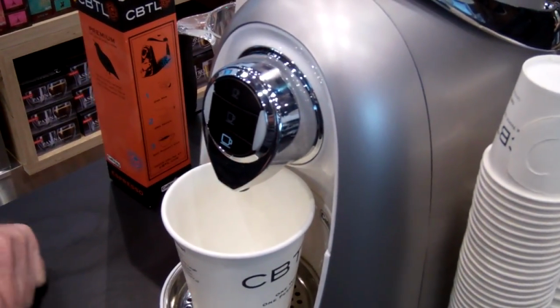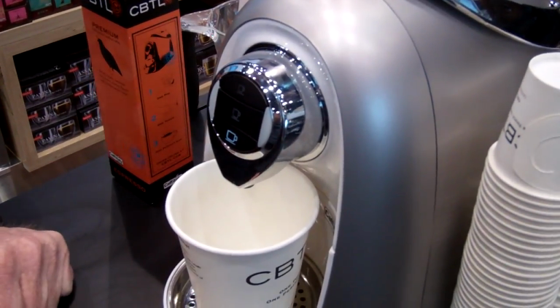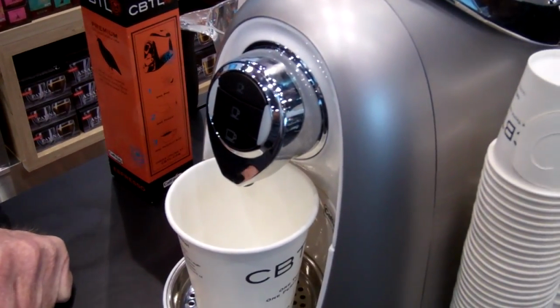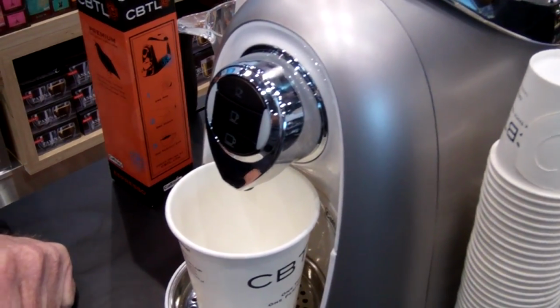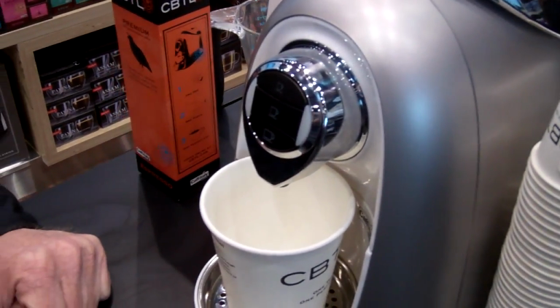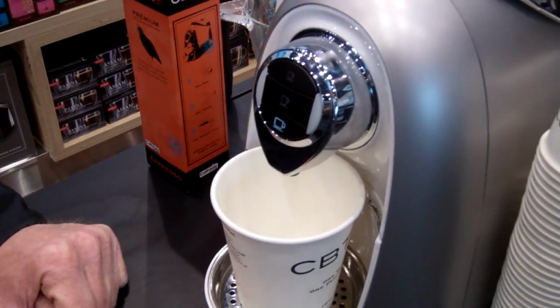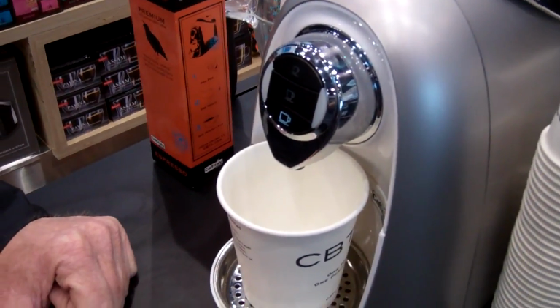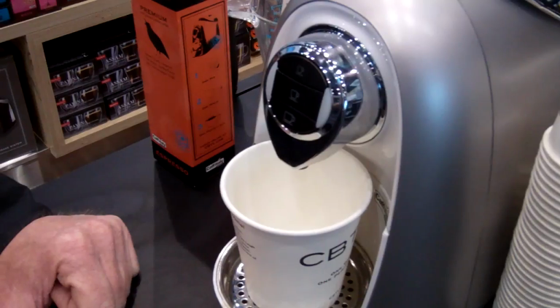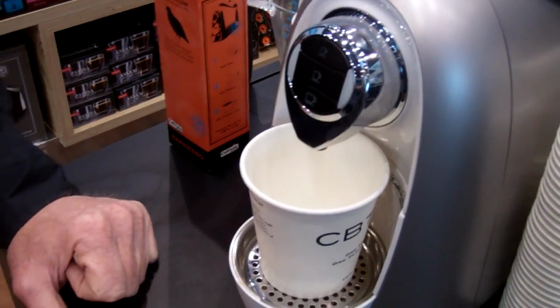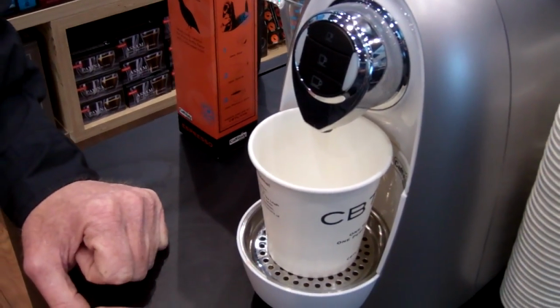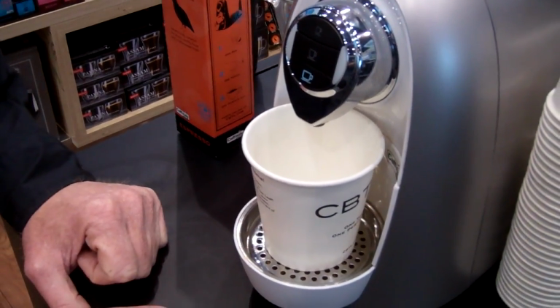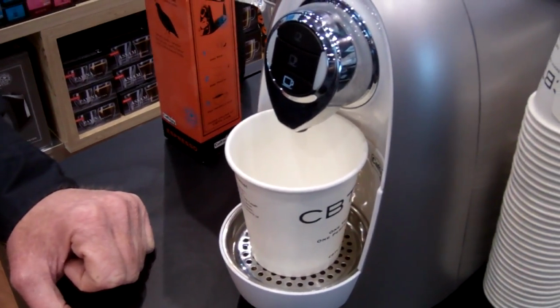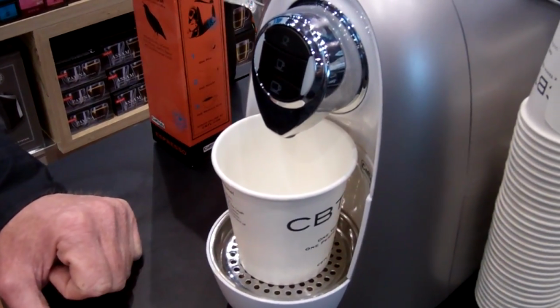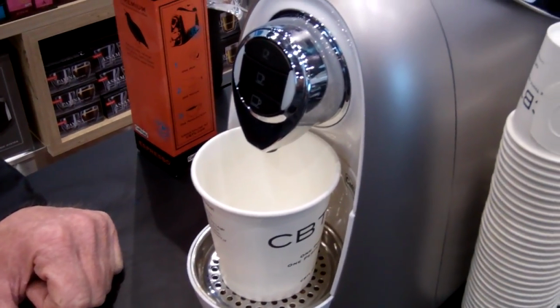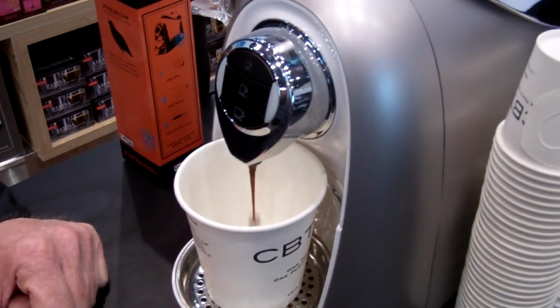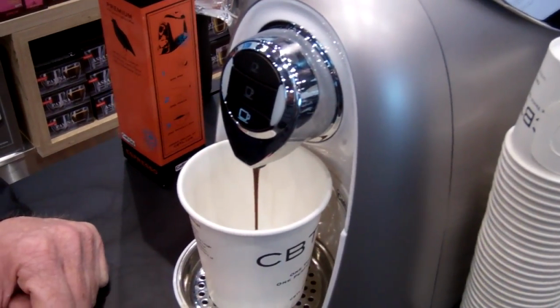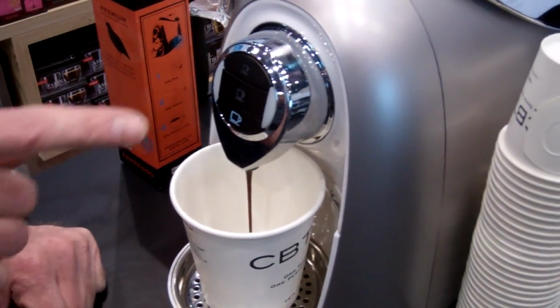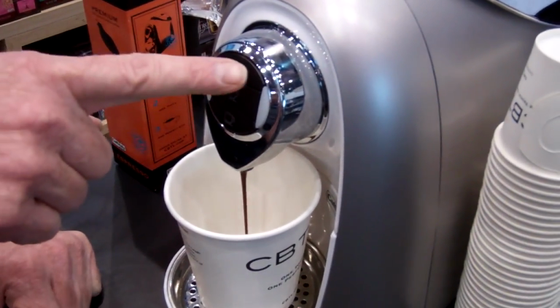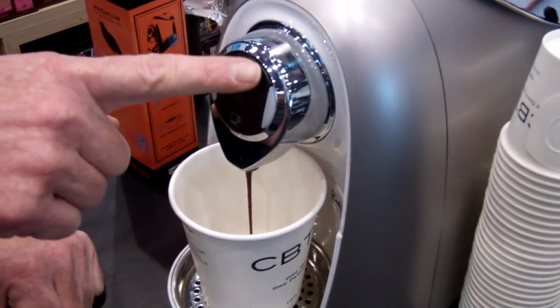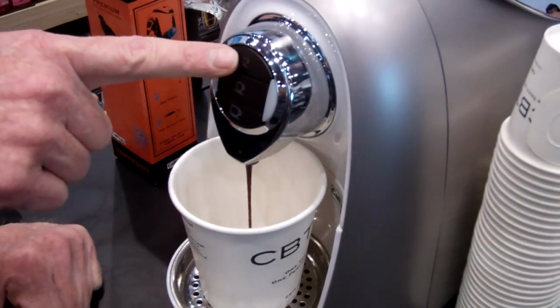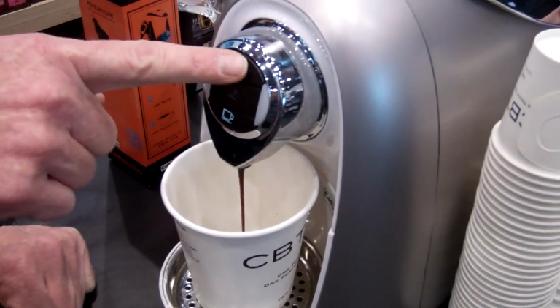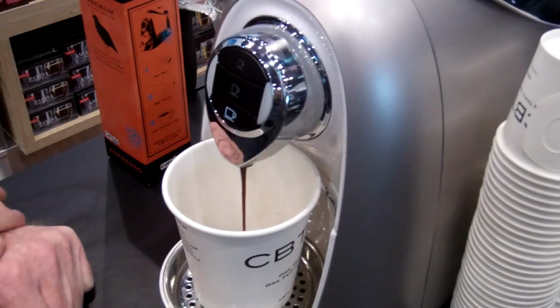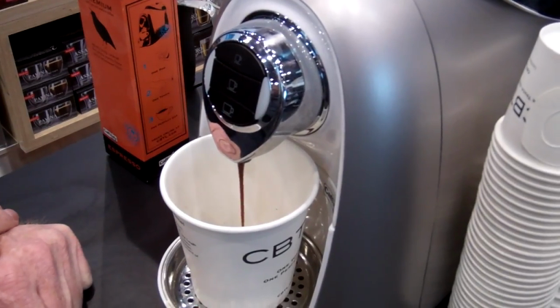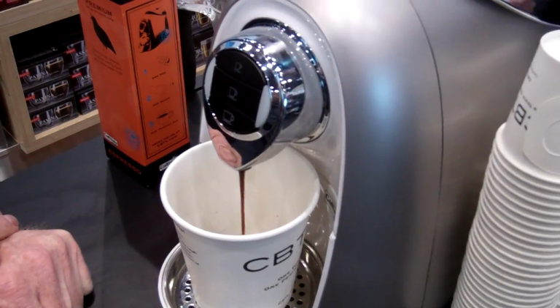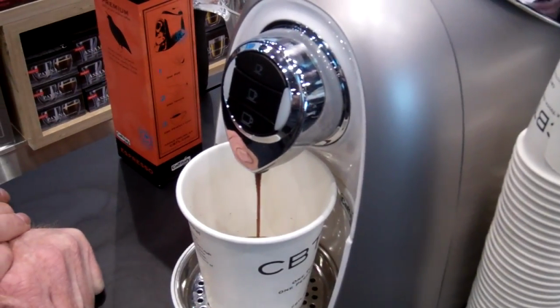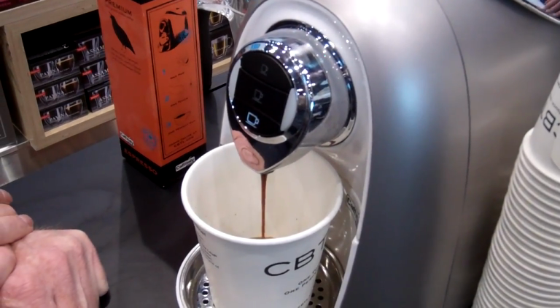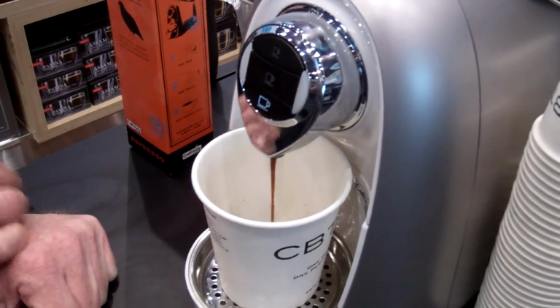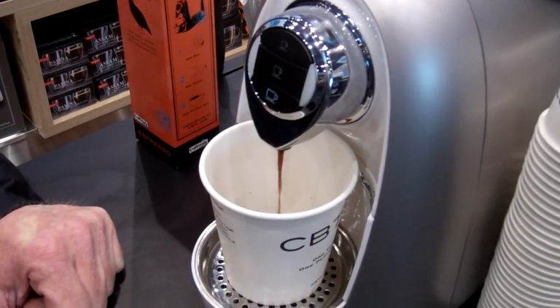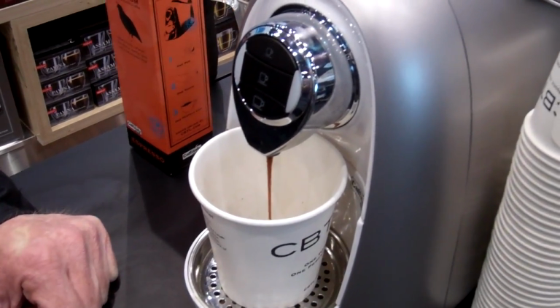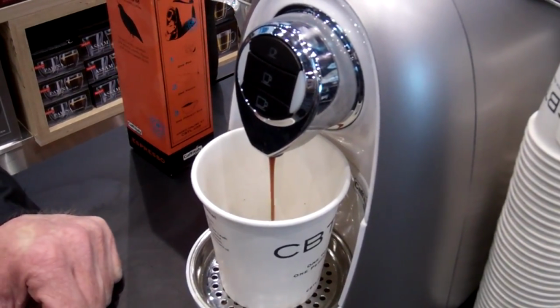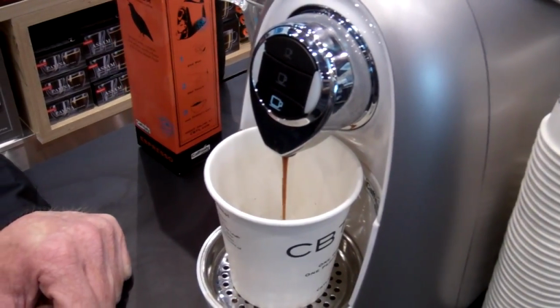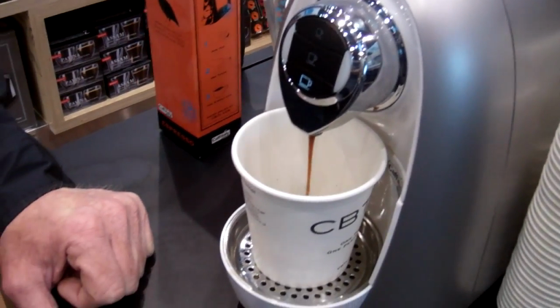About how long does the brew take? Under a minute. Is it different for the different types of coffee? It is. This top button is espresso — that's about a 1.5 ounce.